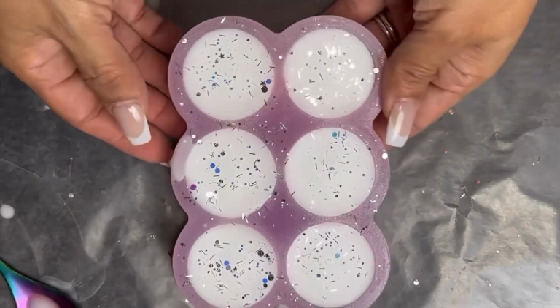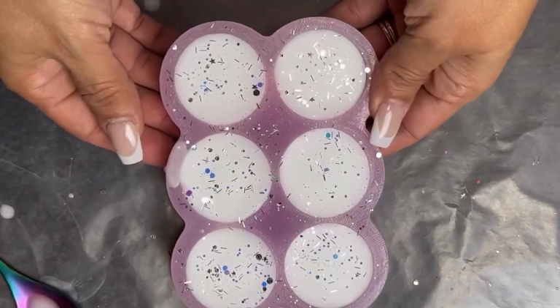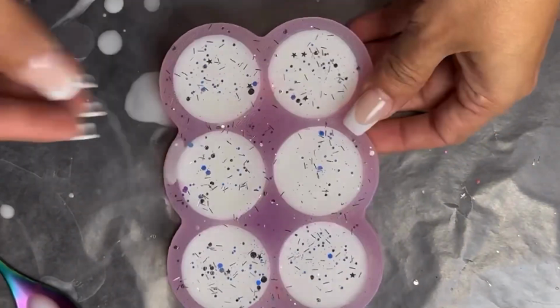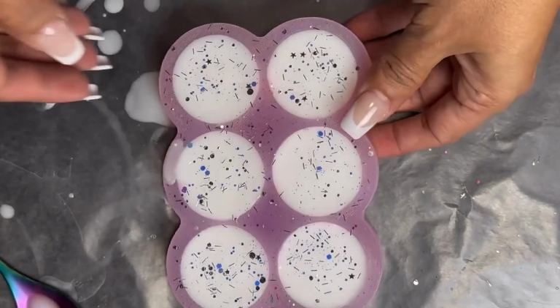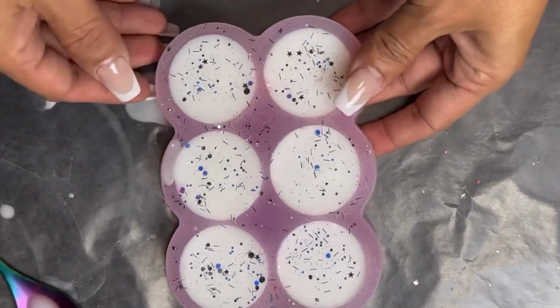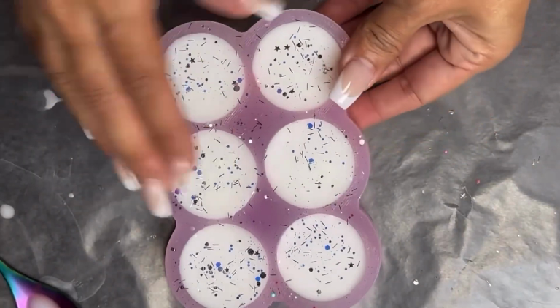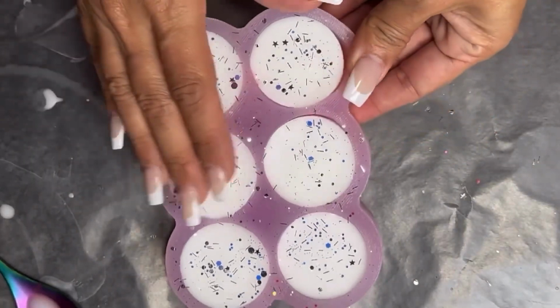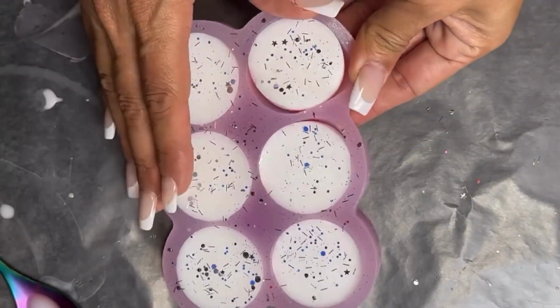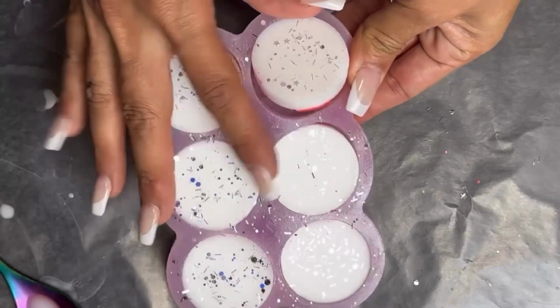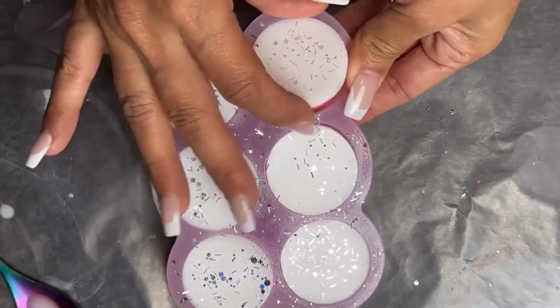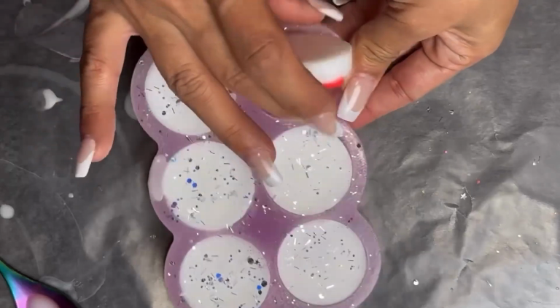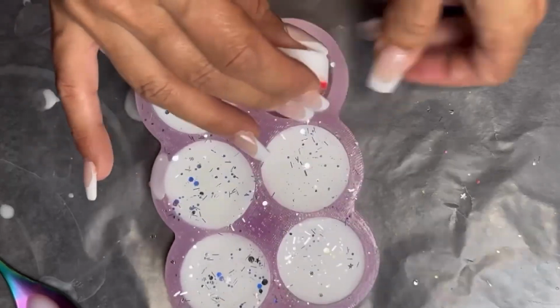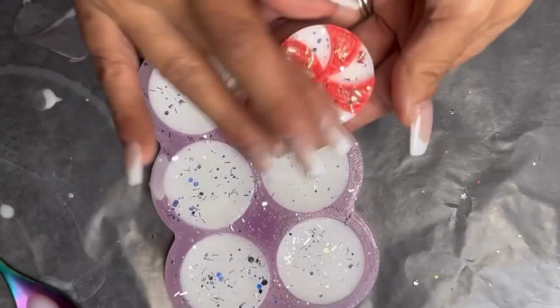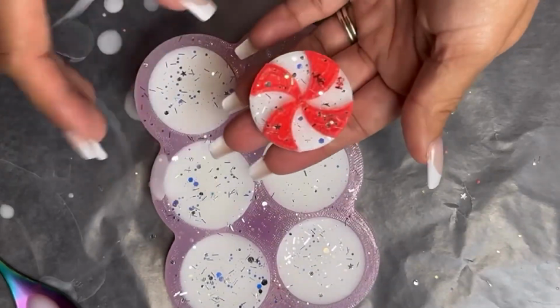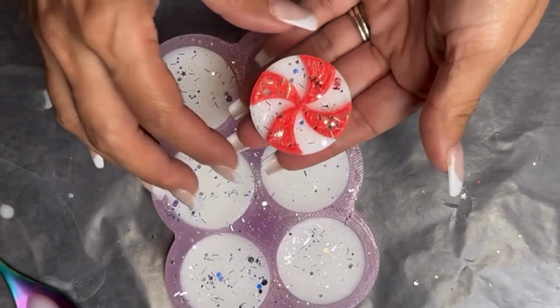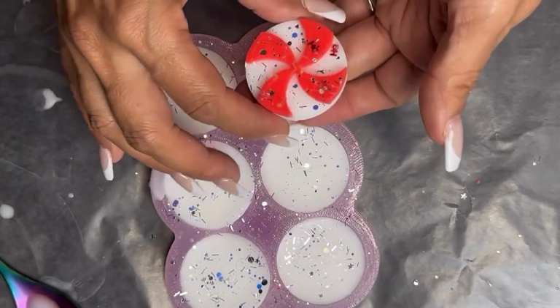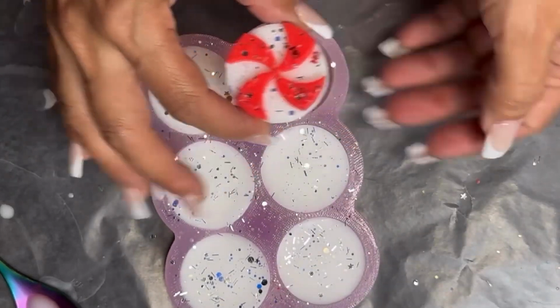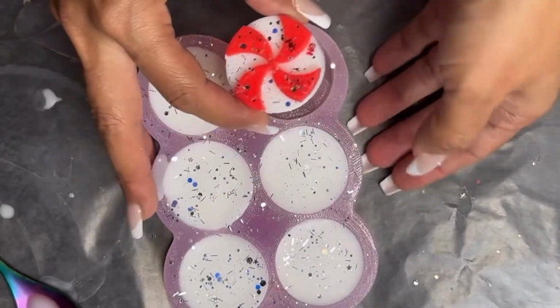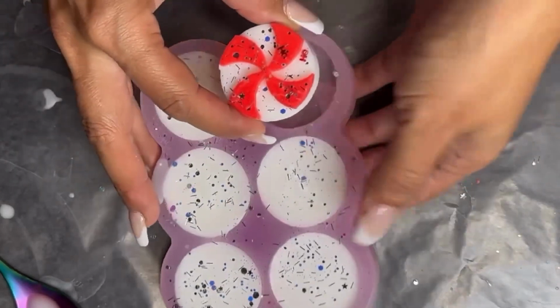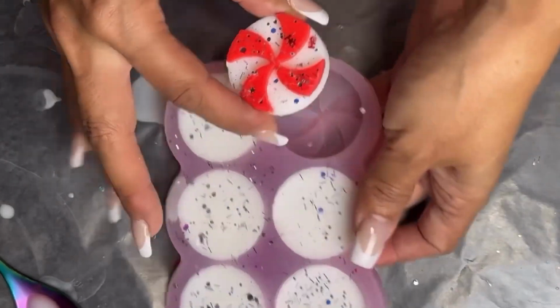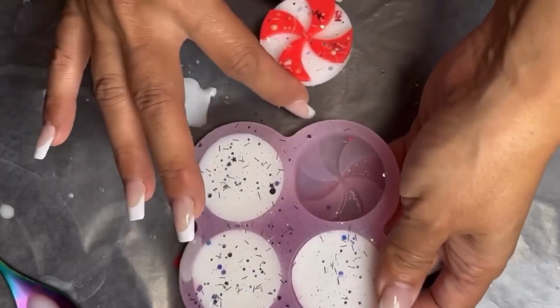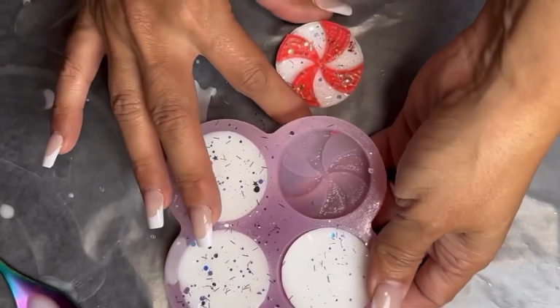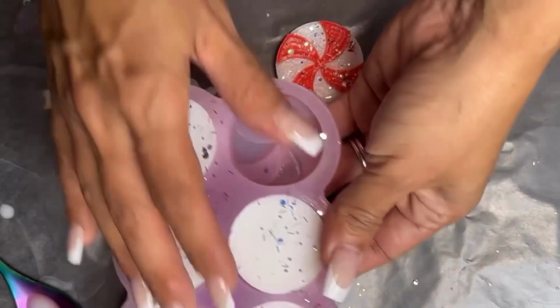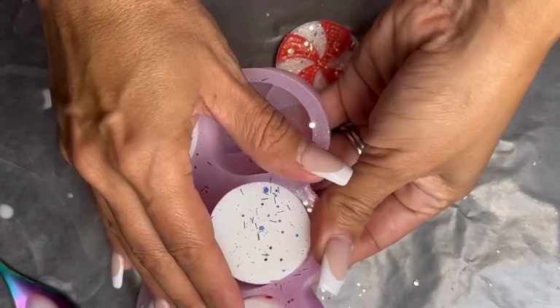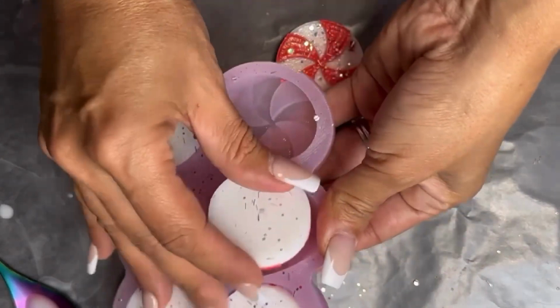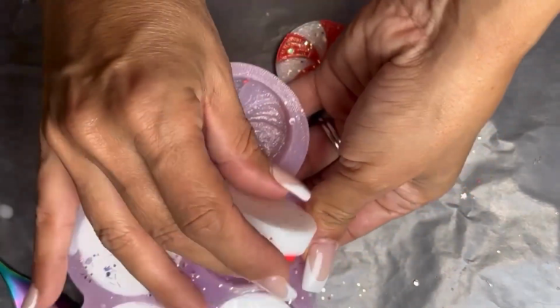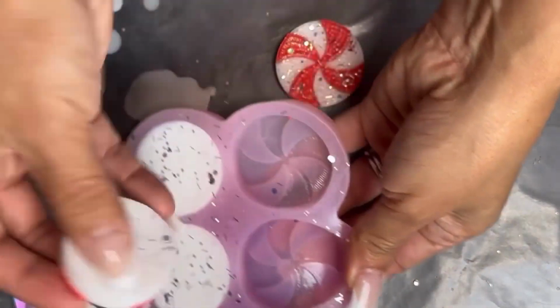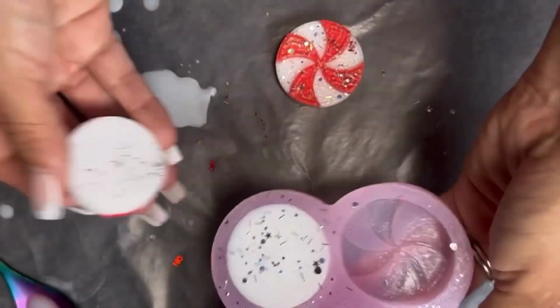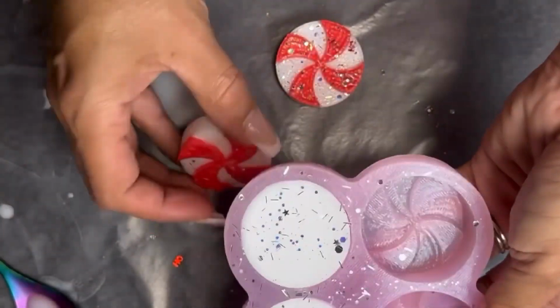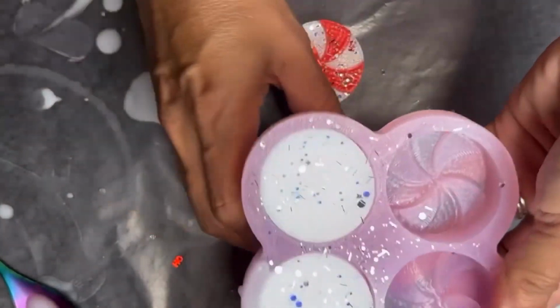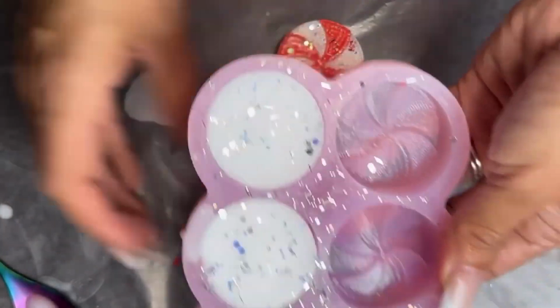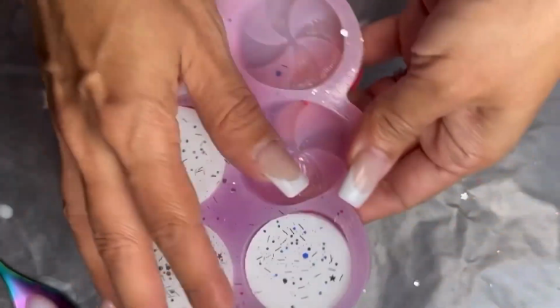That's it! After 4 hours, I'm ready to demold my Peppermint Twist Candy Wax Melts. They came out very cute and I was very happy with the overall process and how easy it was.